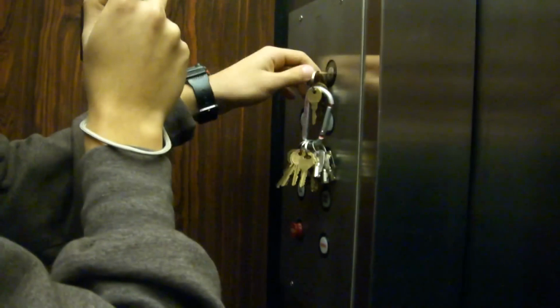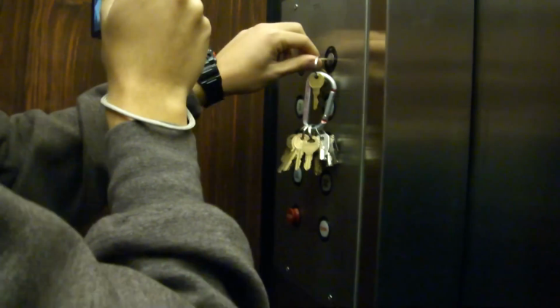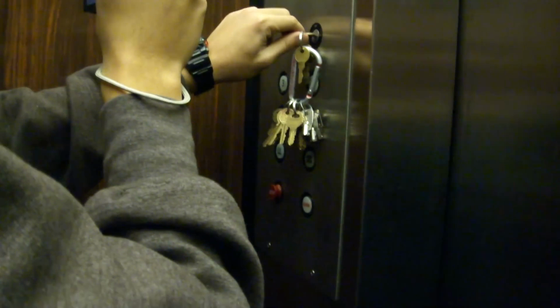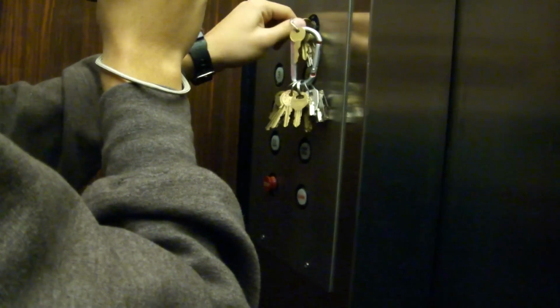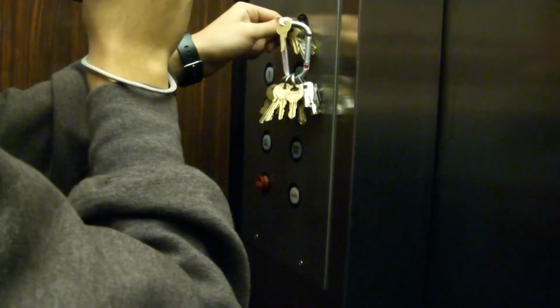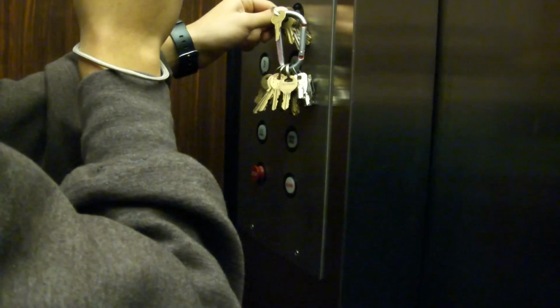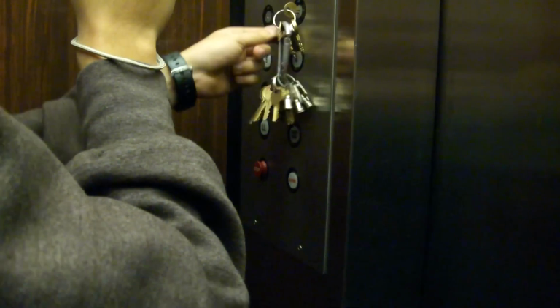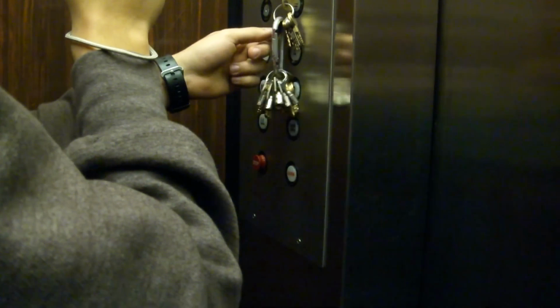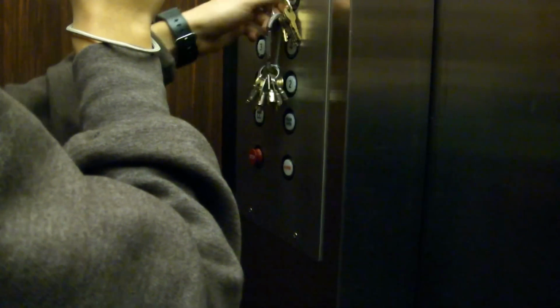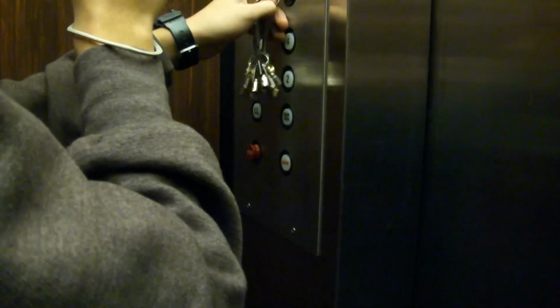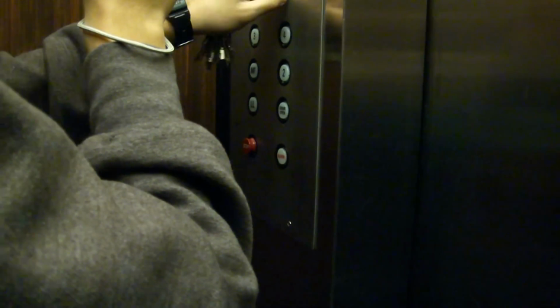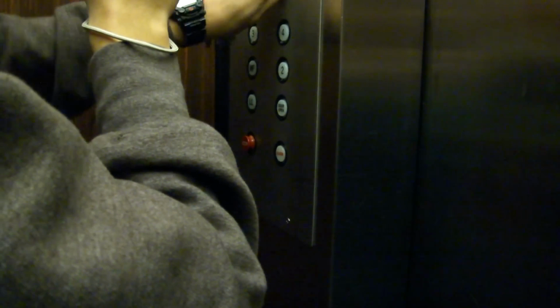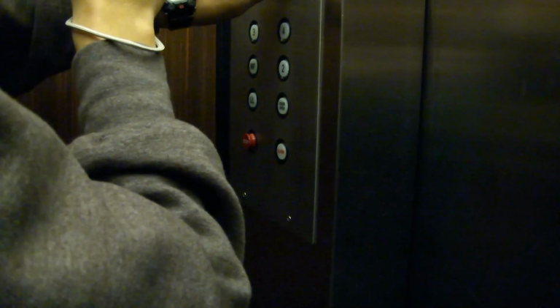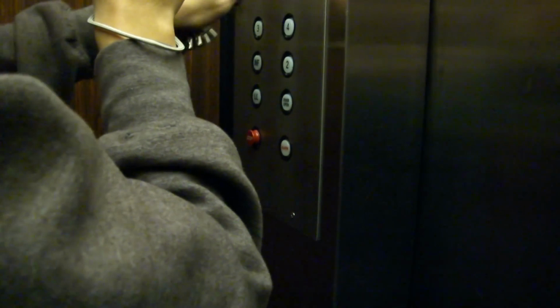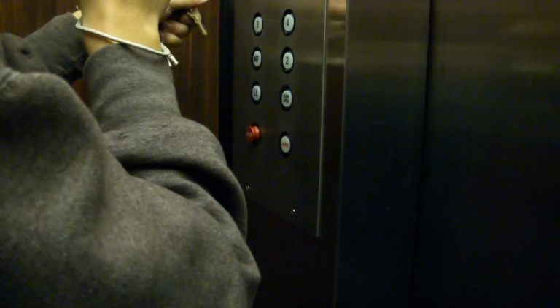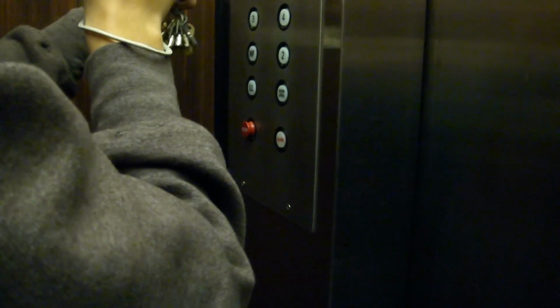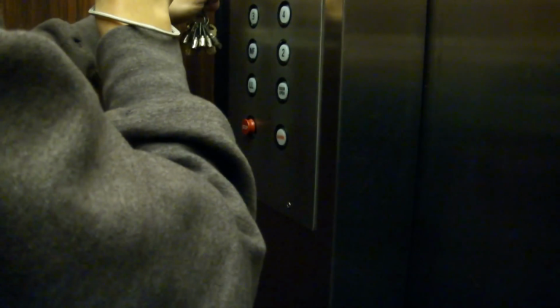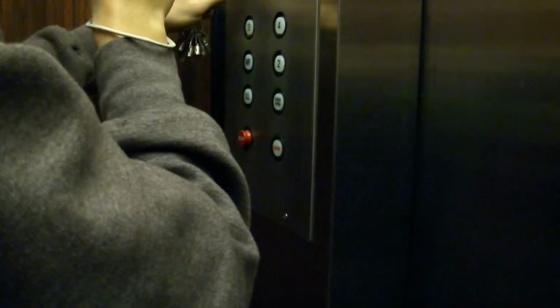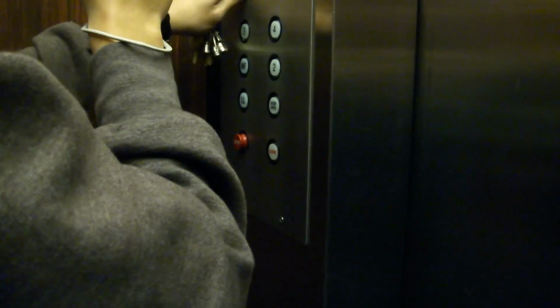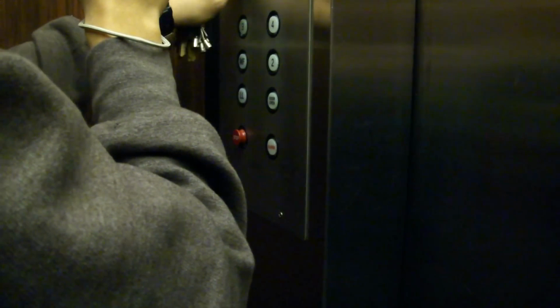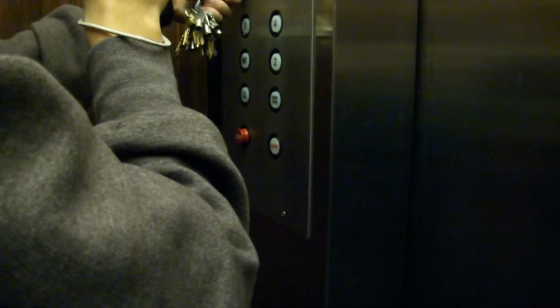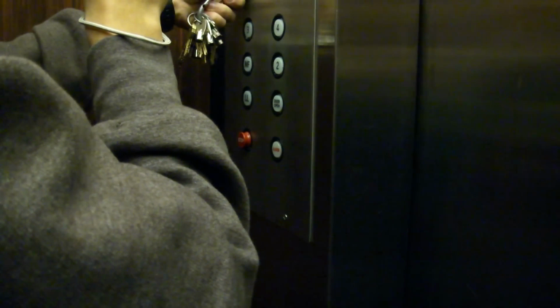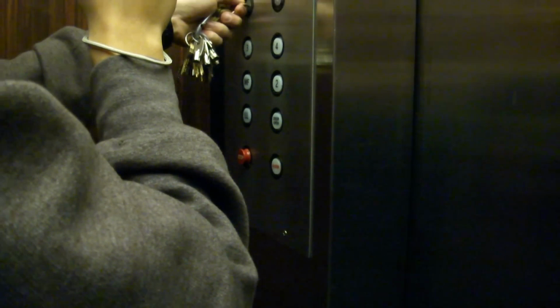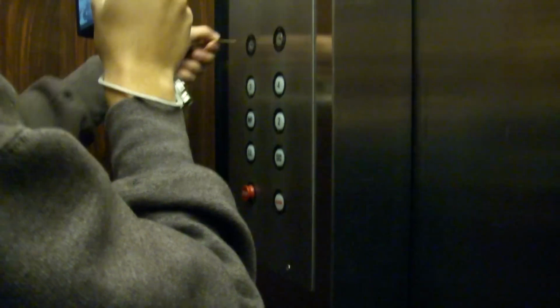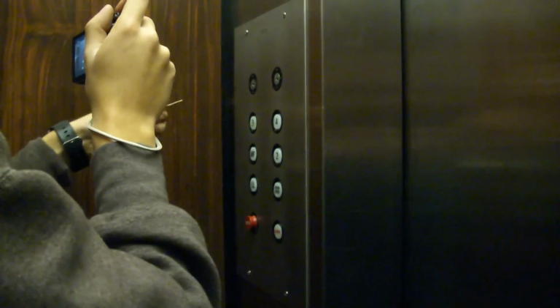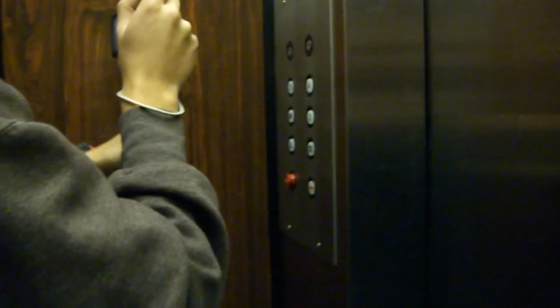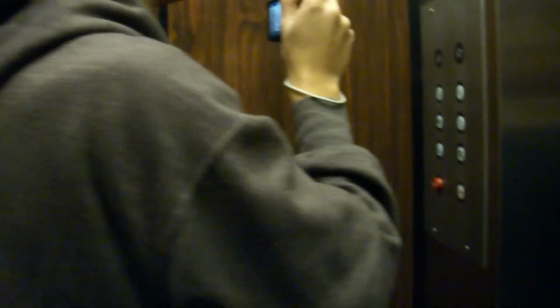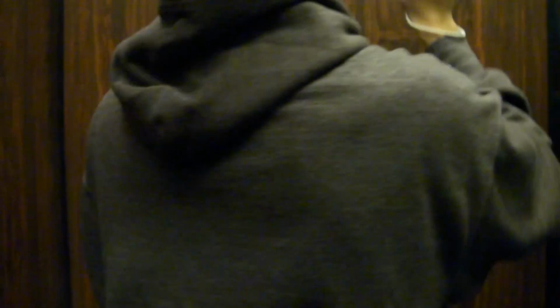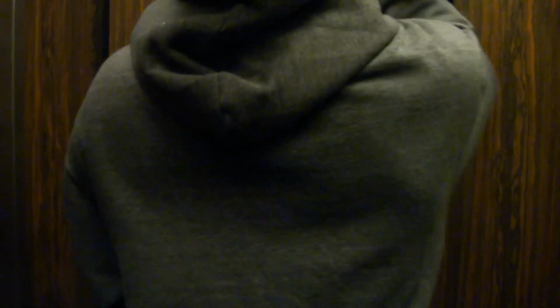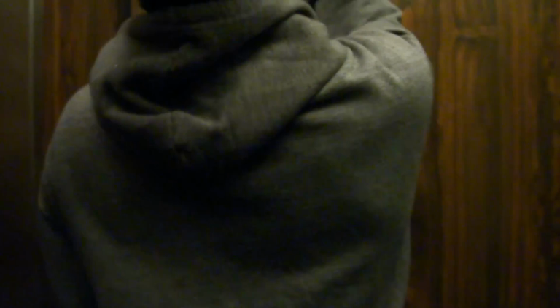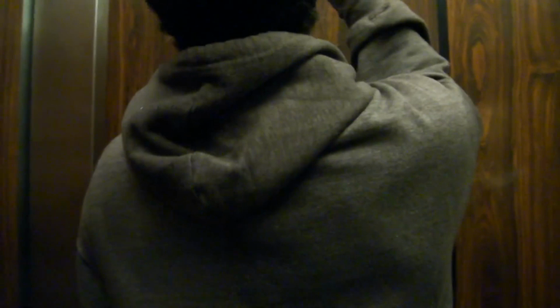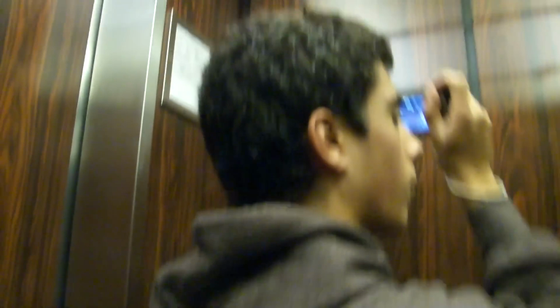So we are going to turn it off. There's two fan switches — that's odd. Maybe this one will work. There we go. Where's the fan? It's up there.